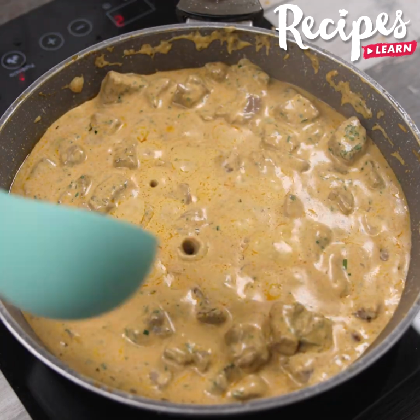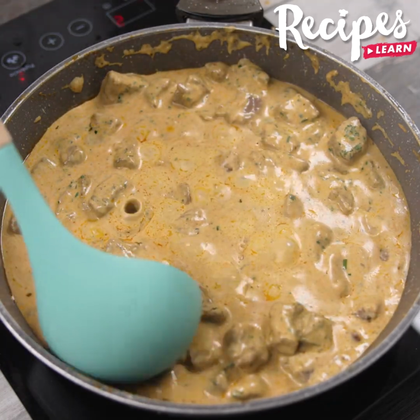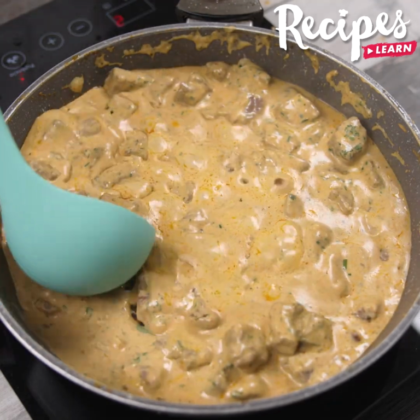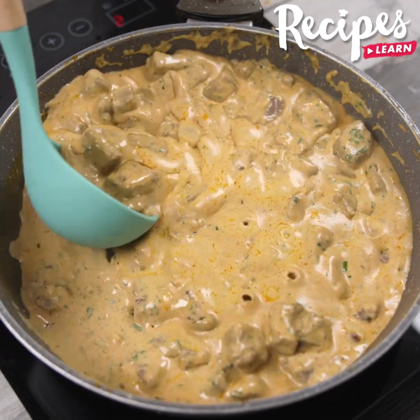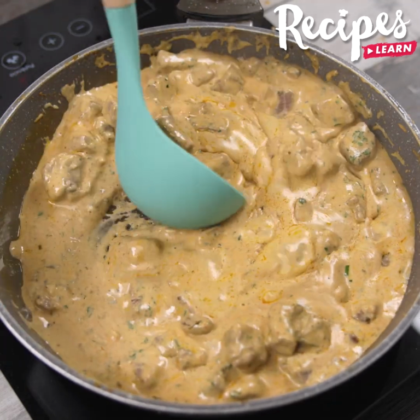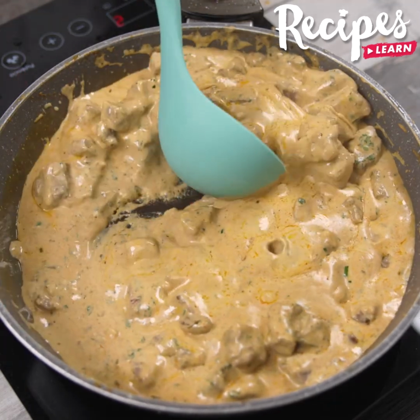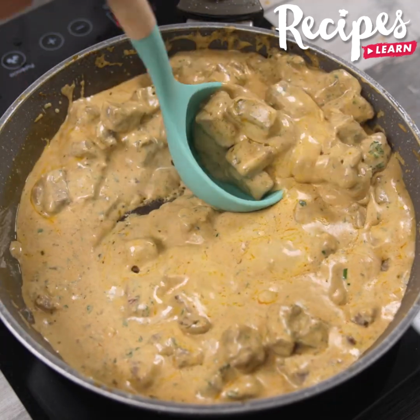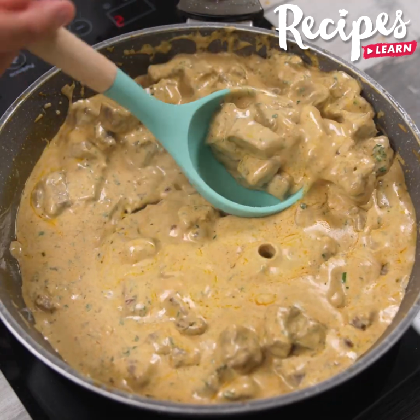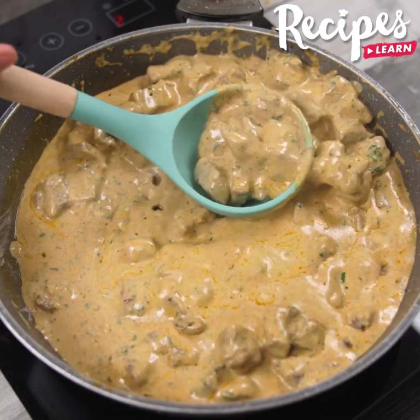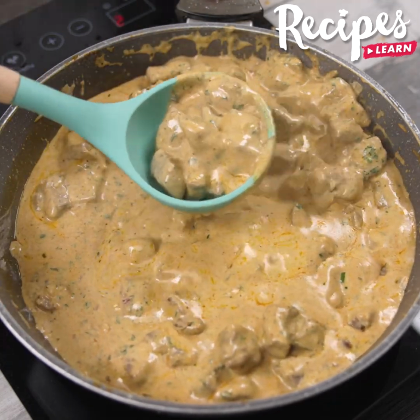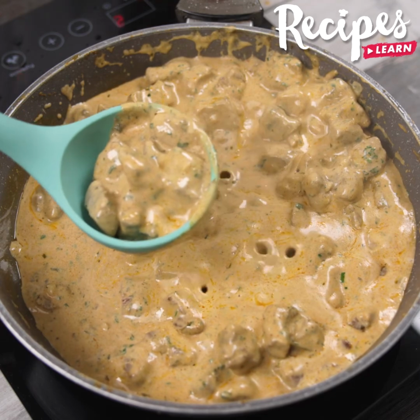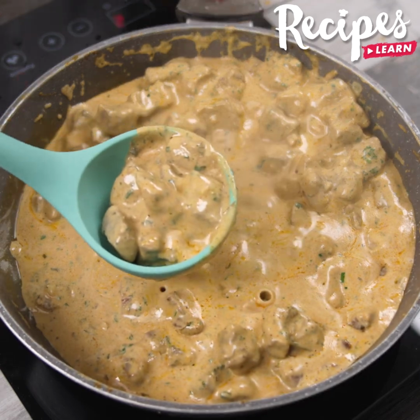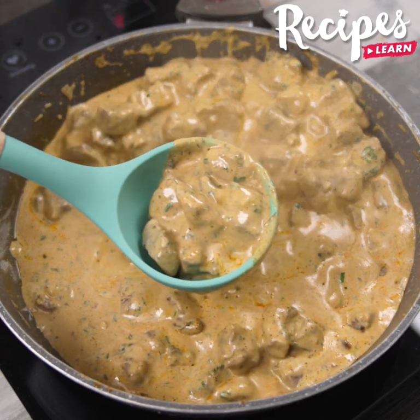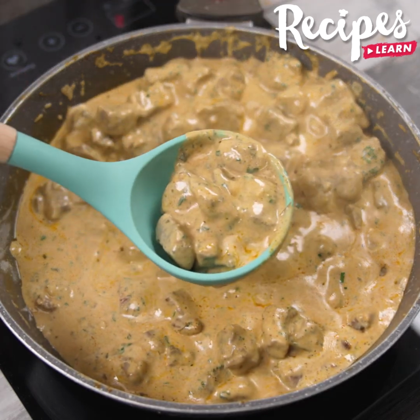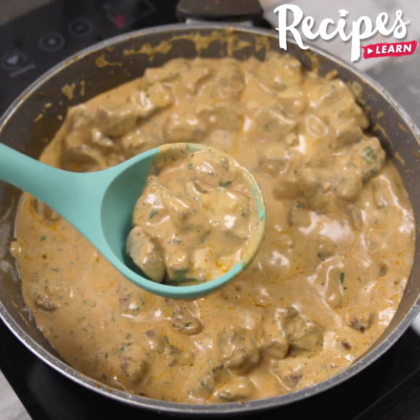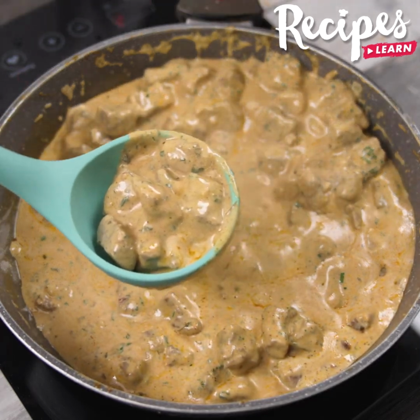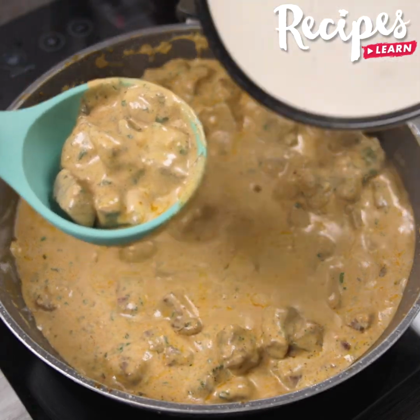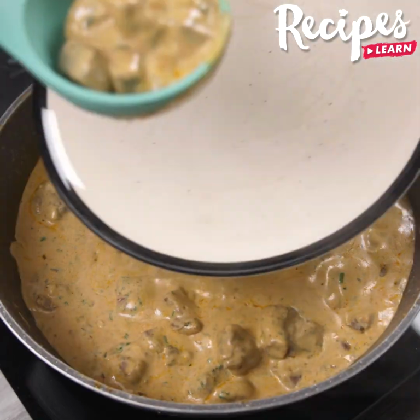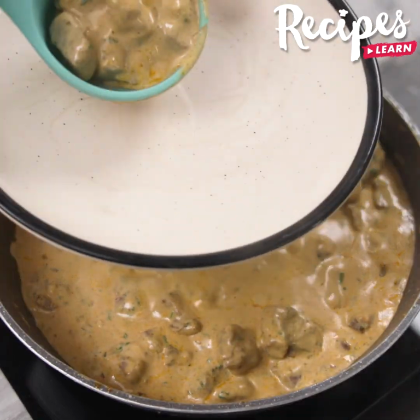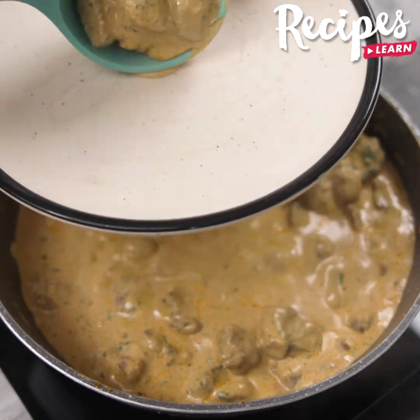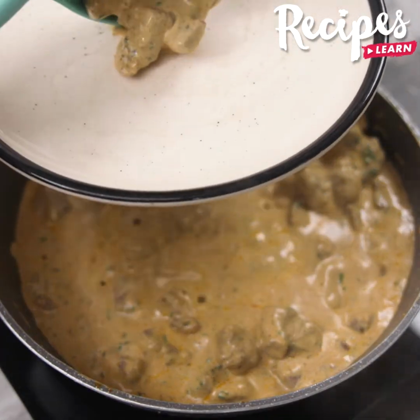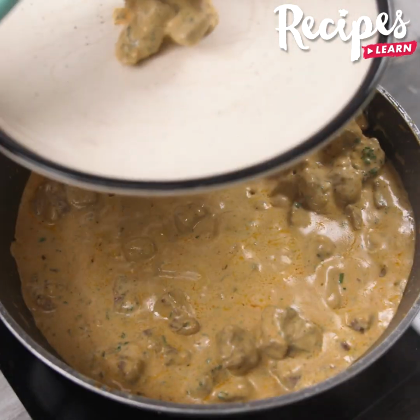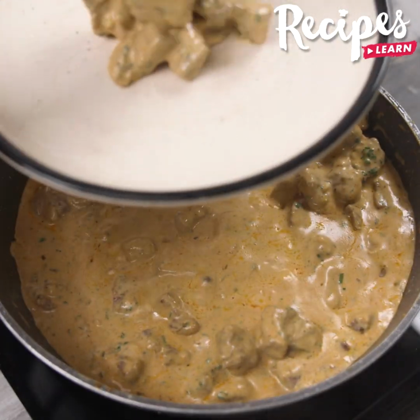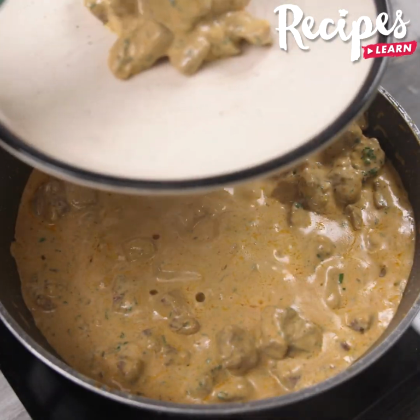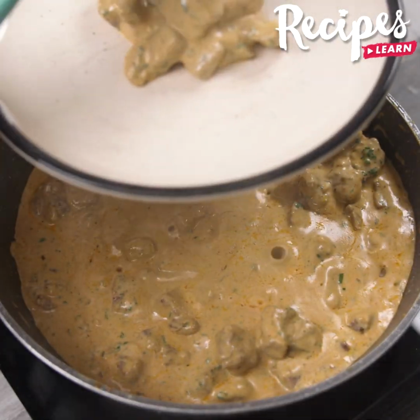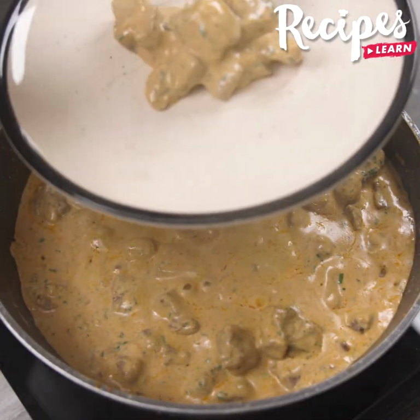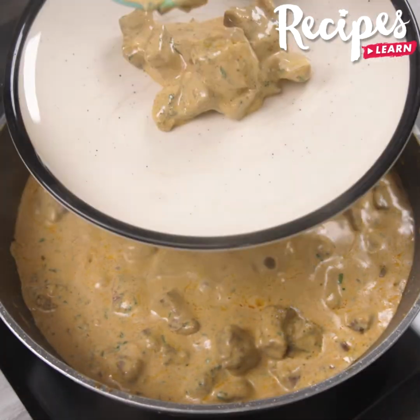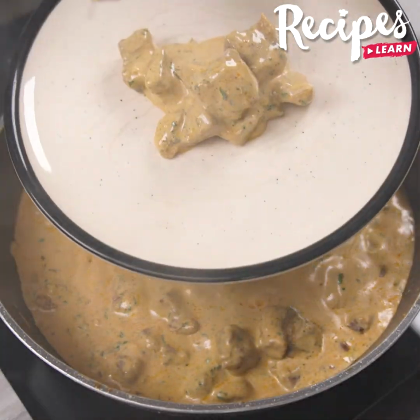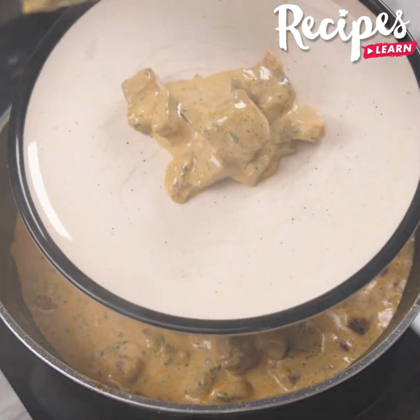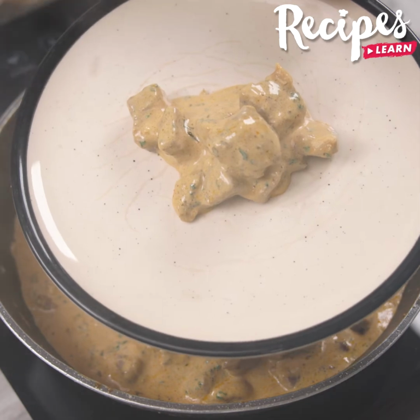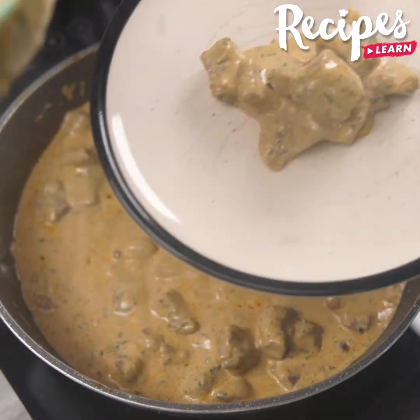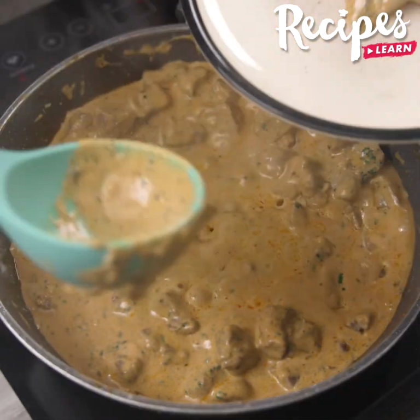And our beef stroganoff is ready! Look how delicious it is! I hope you liked this recipe. Thank you for watching this video — see you in the next one, bye bye!